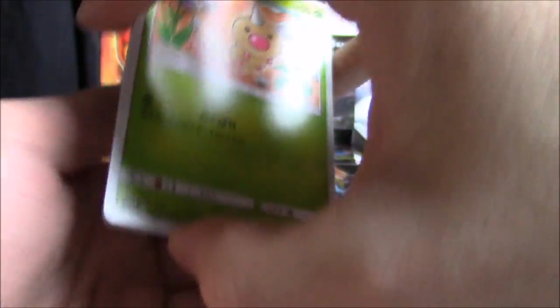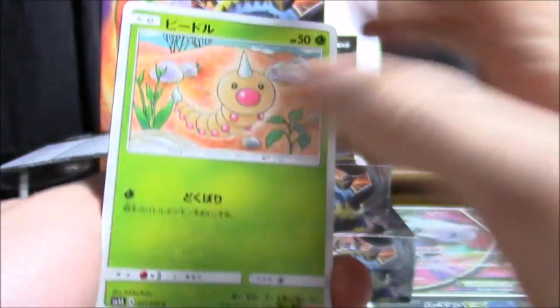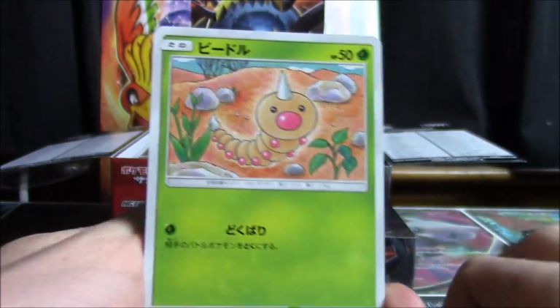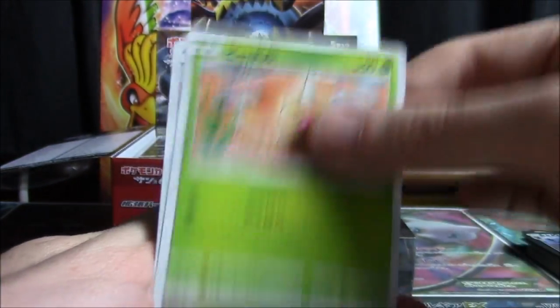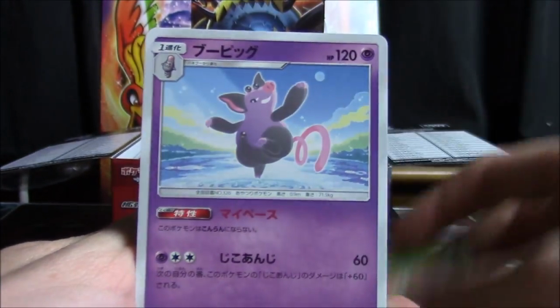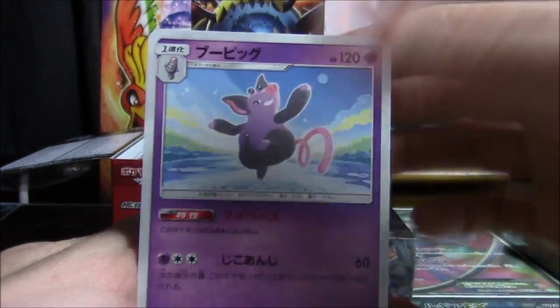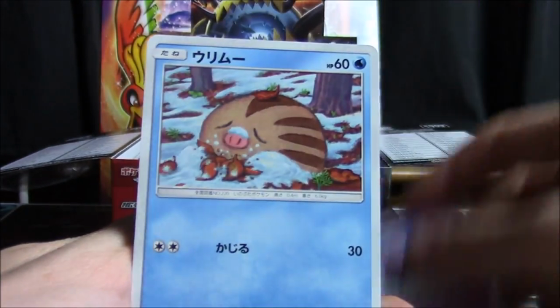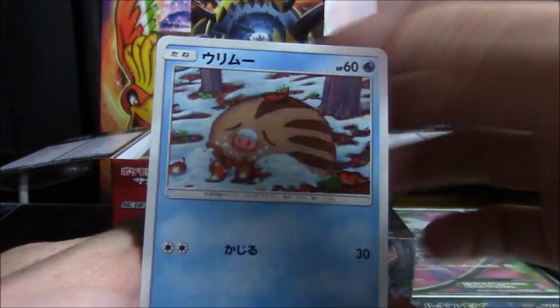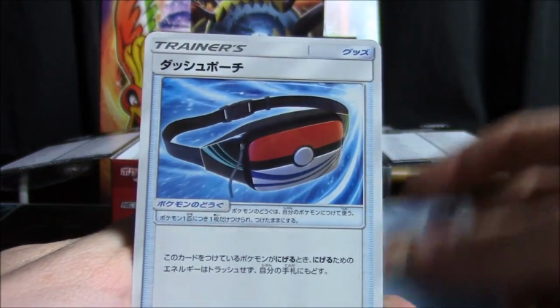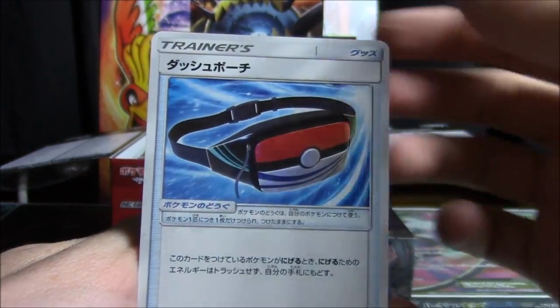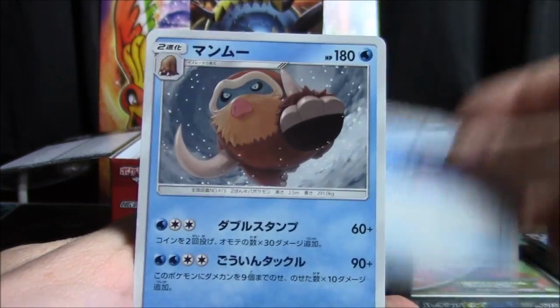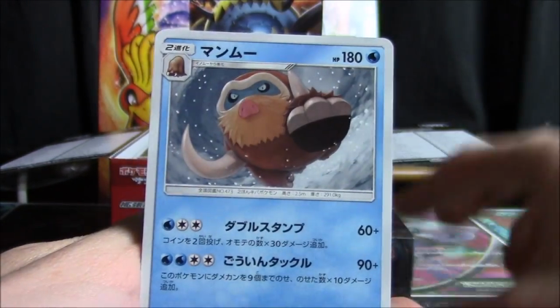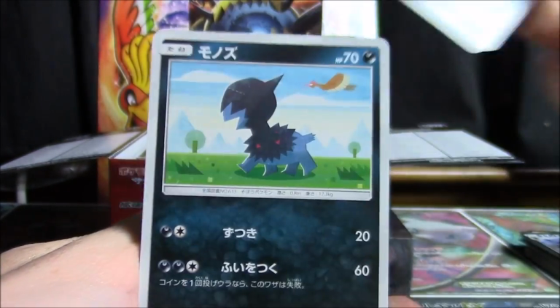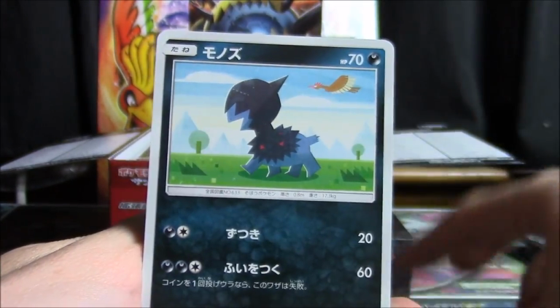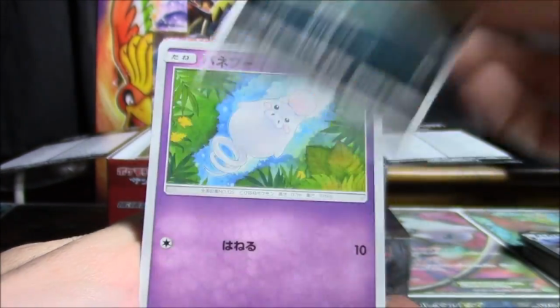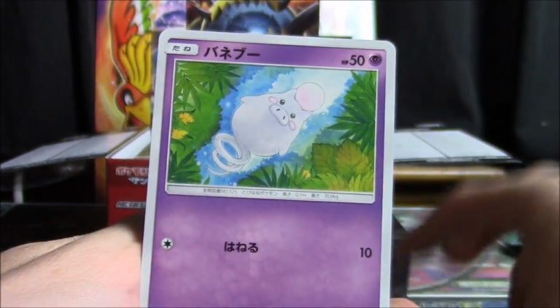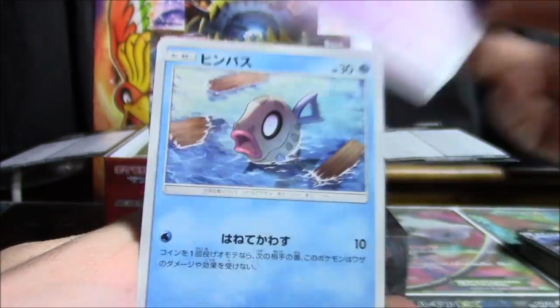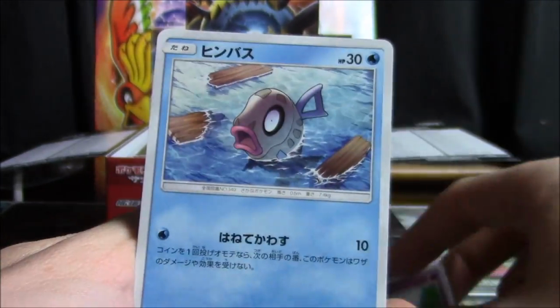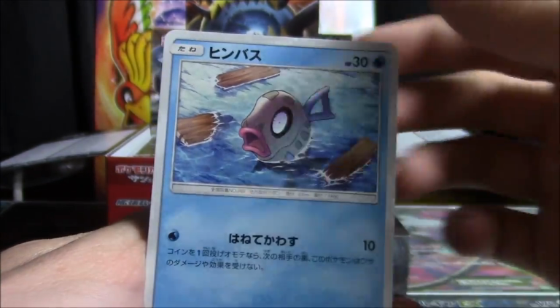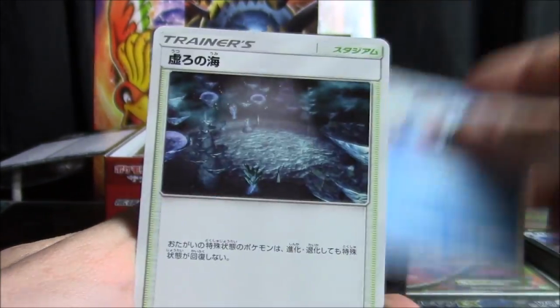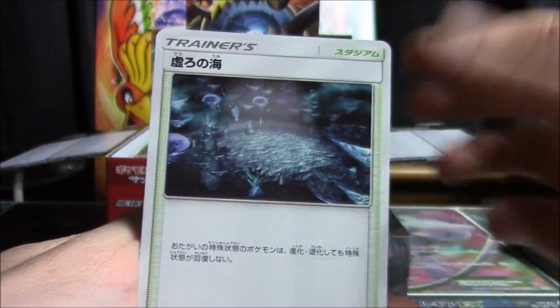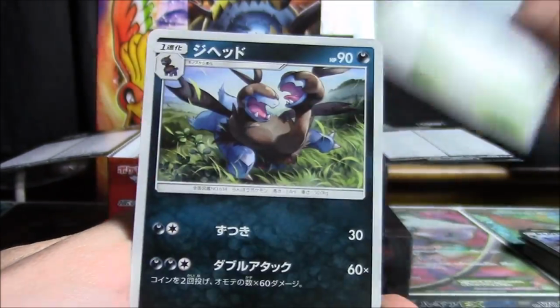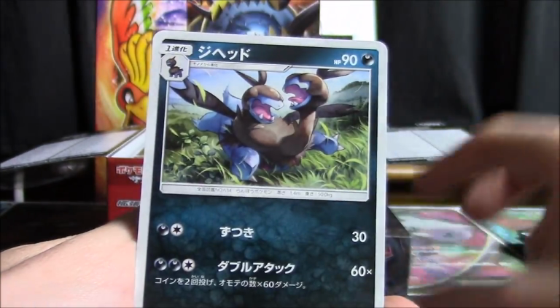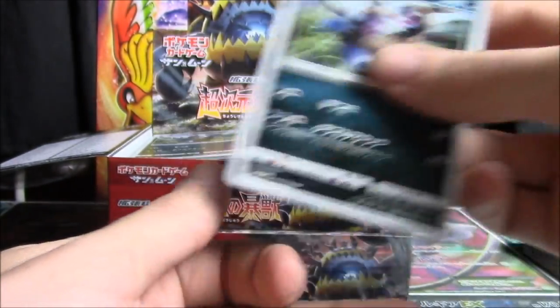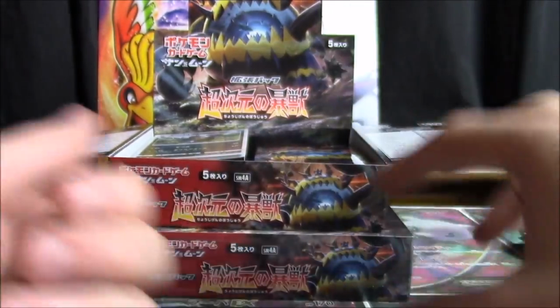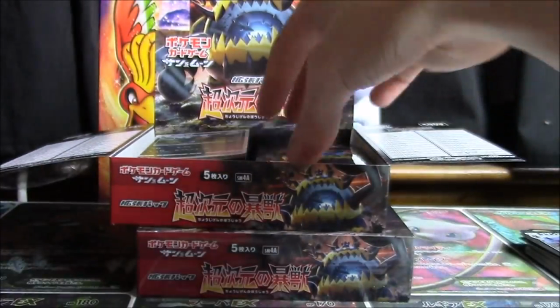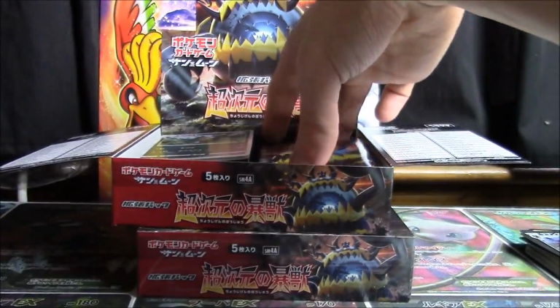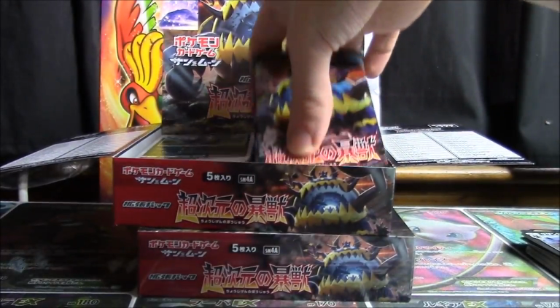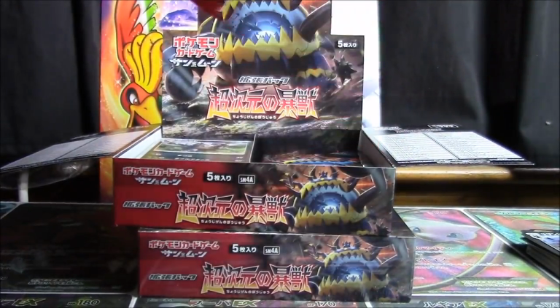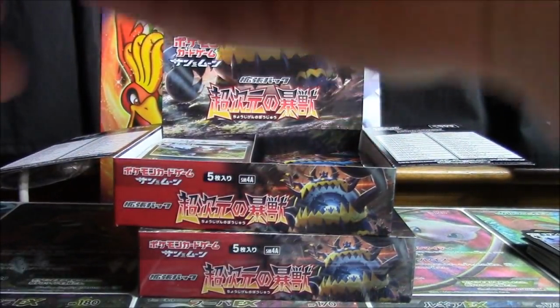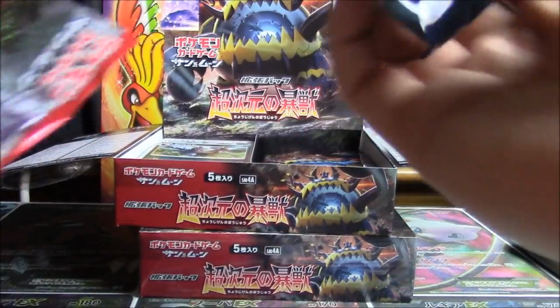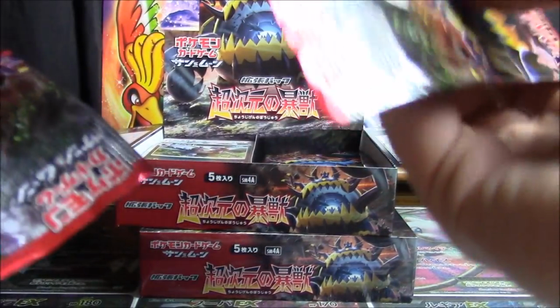Last time we had one more shot to pull the Silvally and were disappointed. This time we've got one more shot to pull the Guzzlord — can we make it happen in the last box?